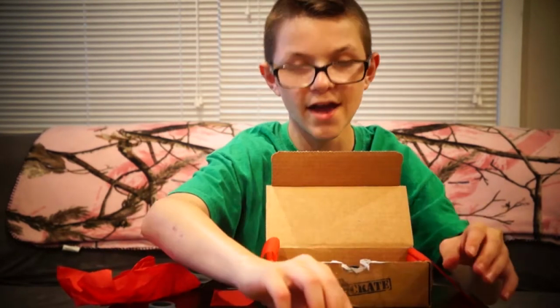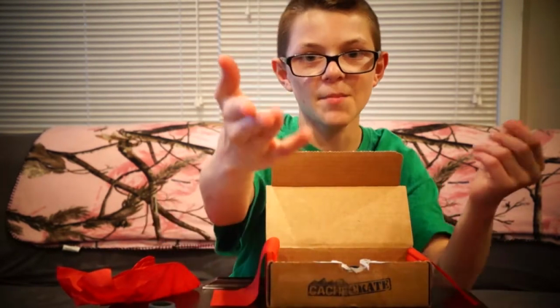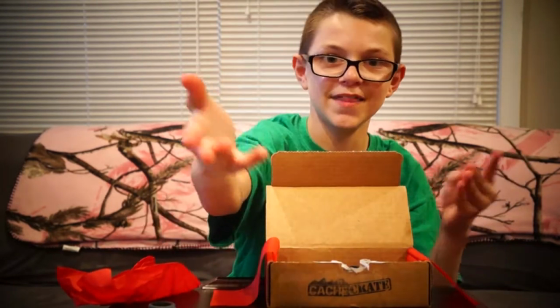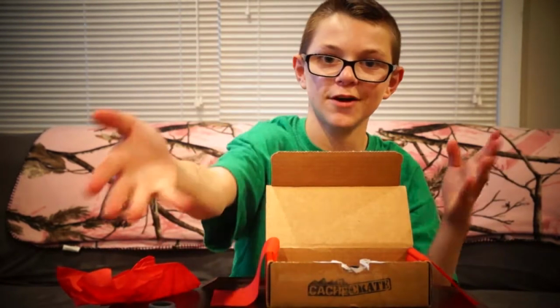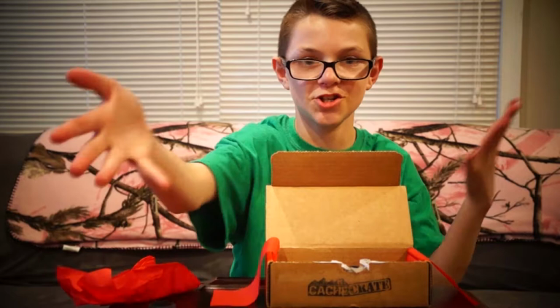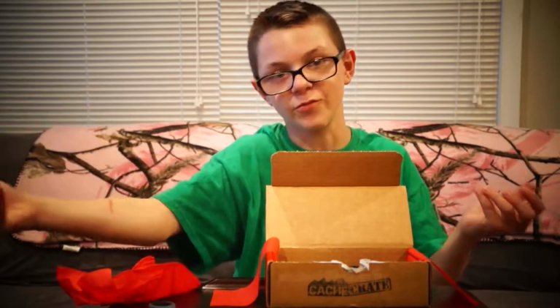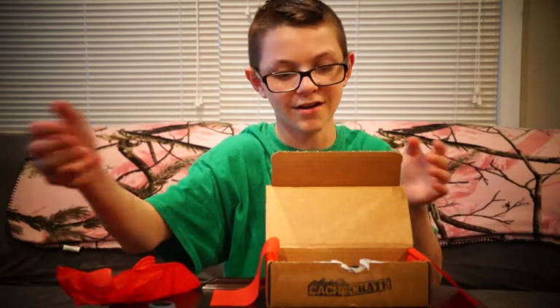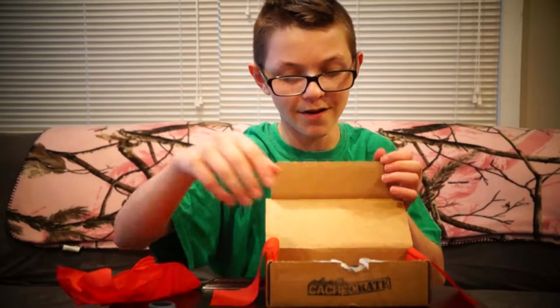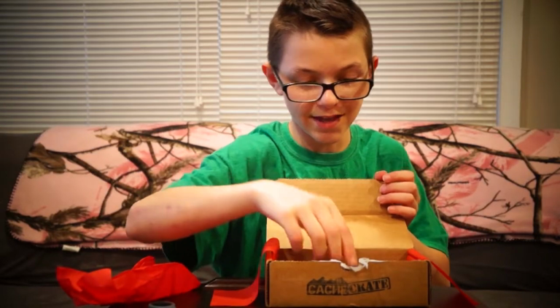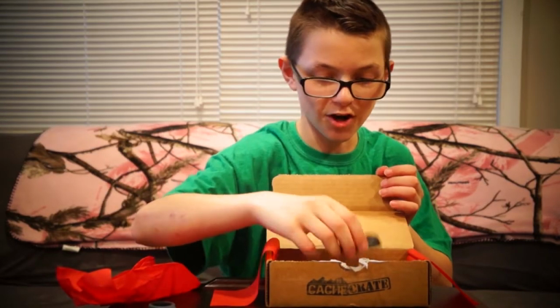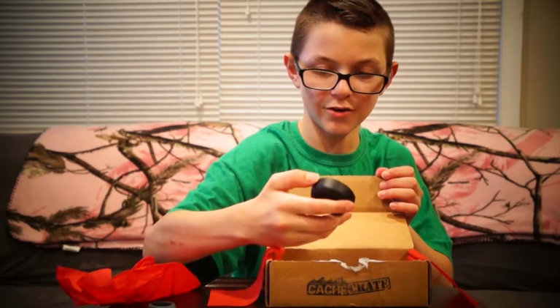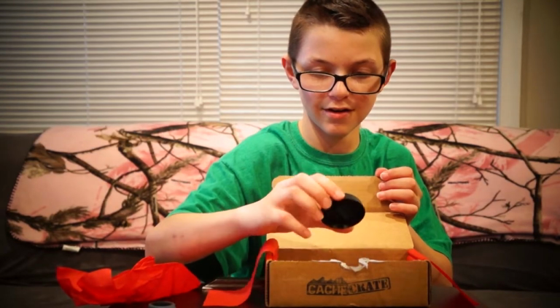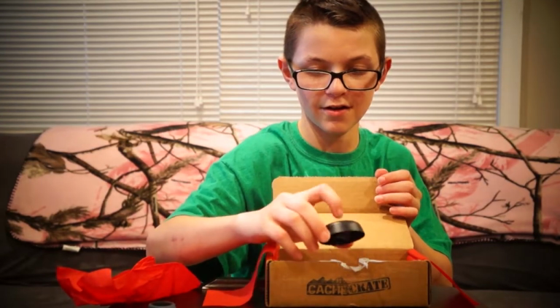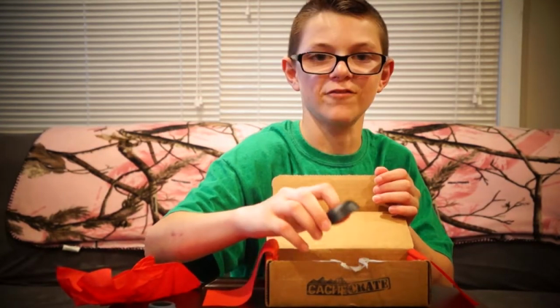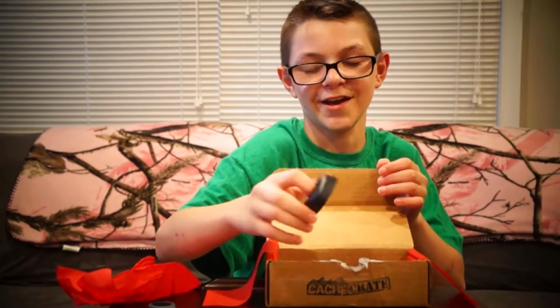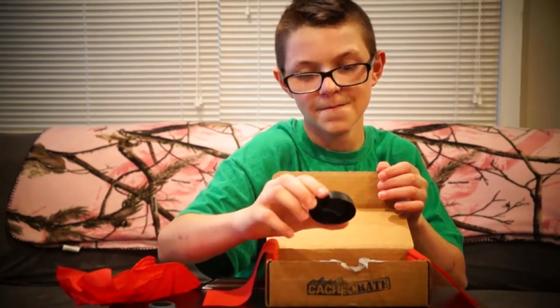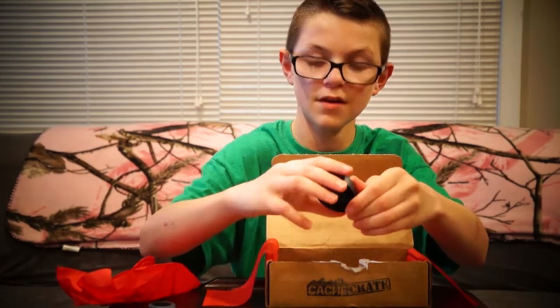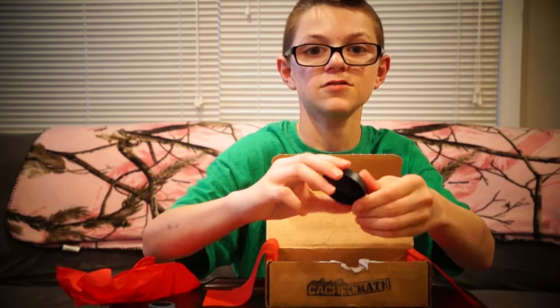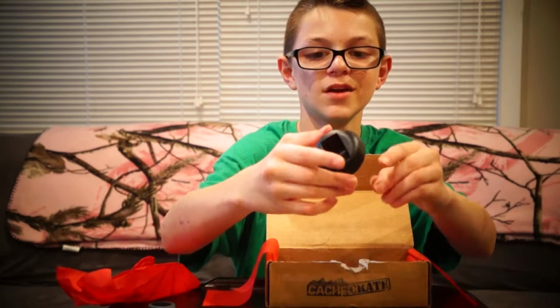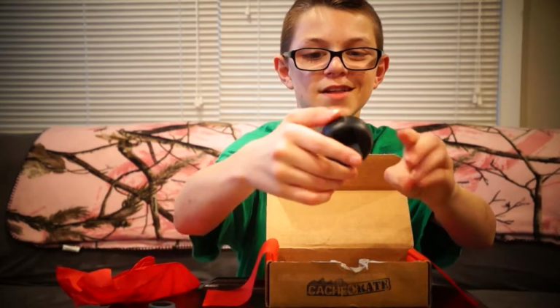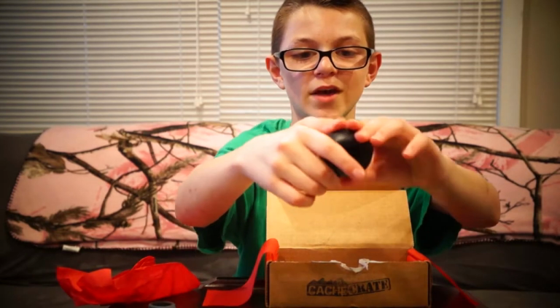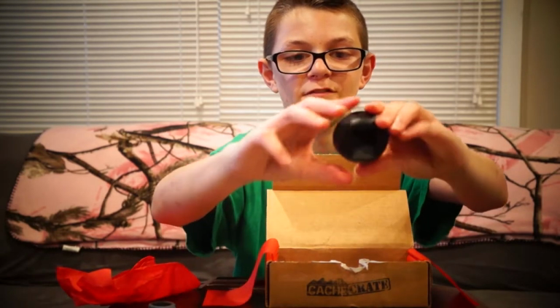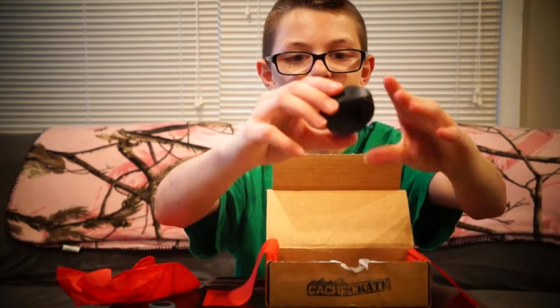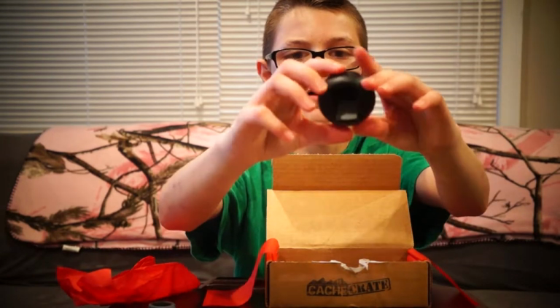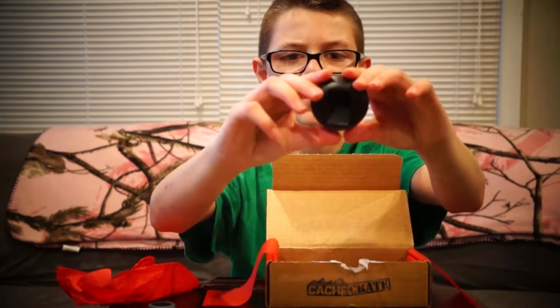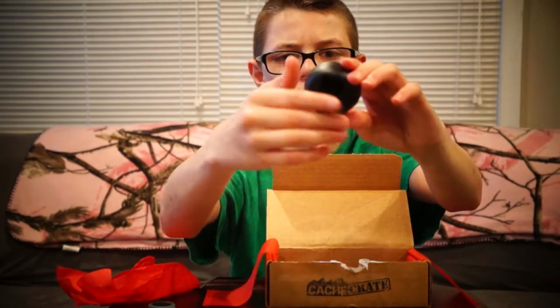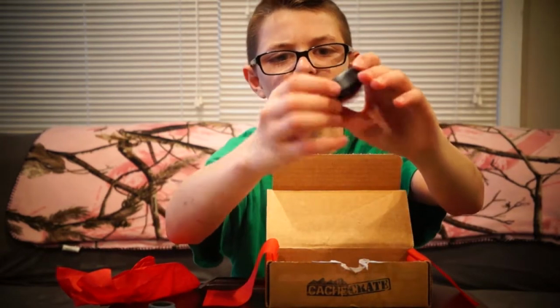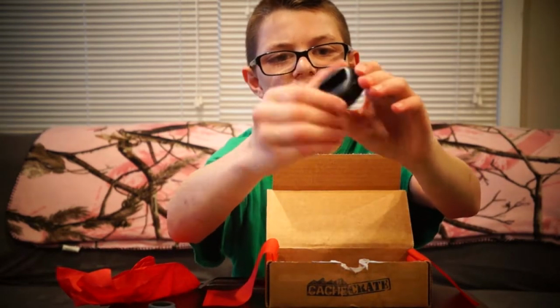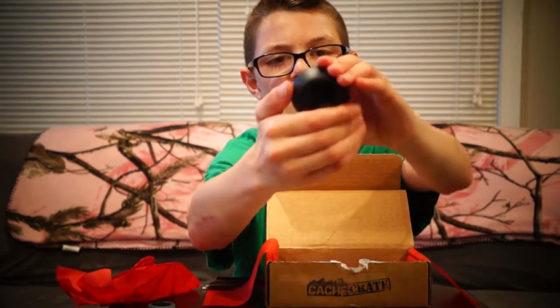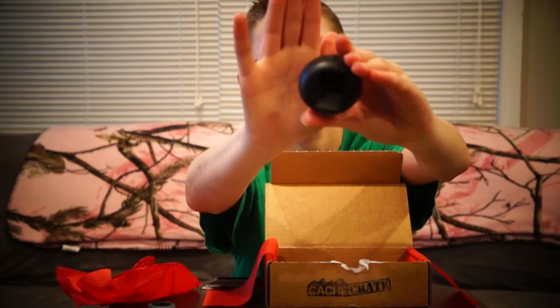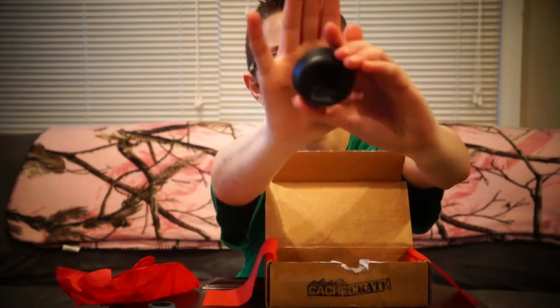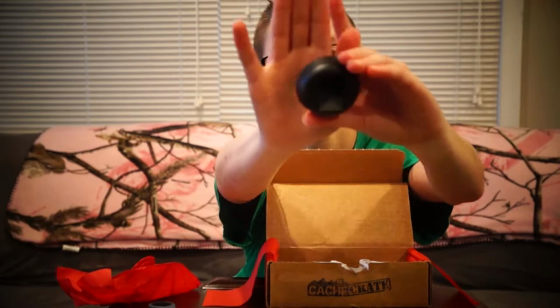My mom's behind the camera — she just got off work, that's who I'm talking to if you're wondering. So next up we have a... what seems to be like a little bowl thing.